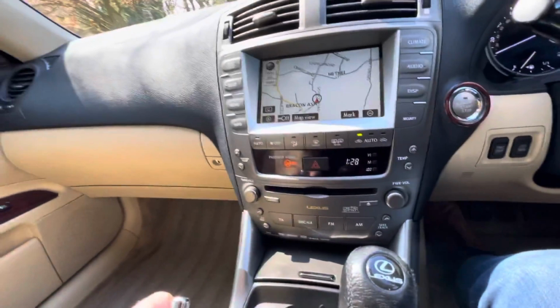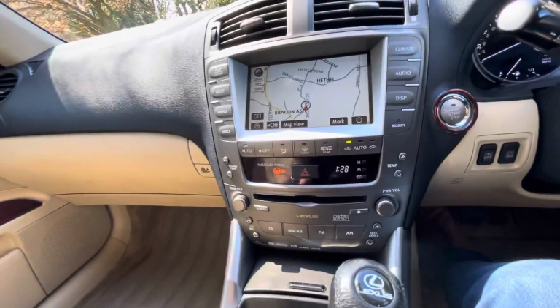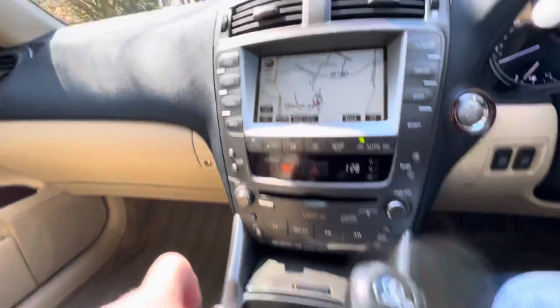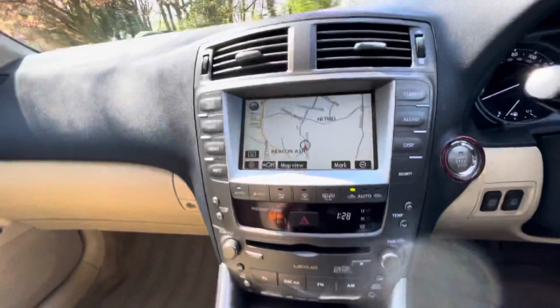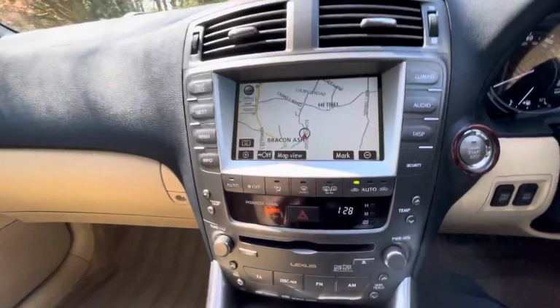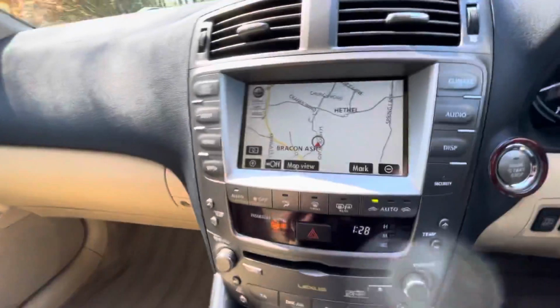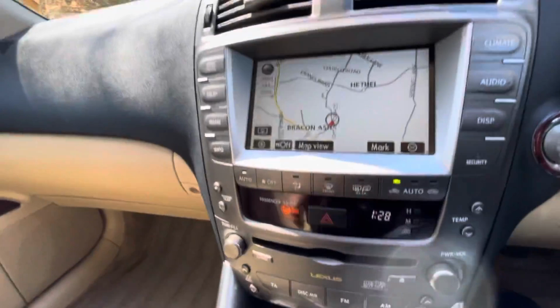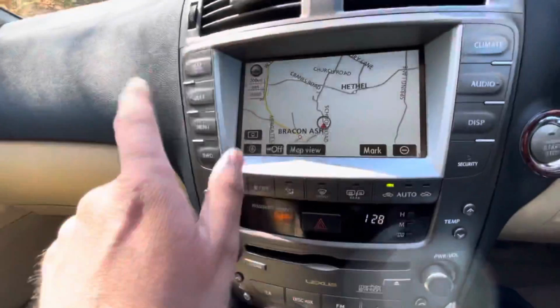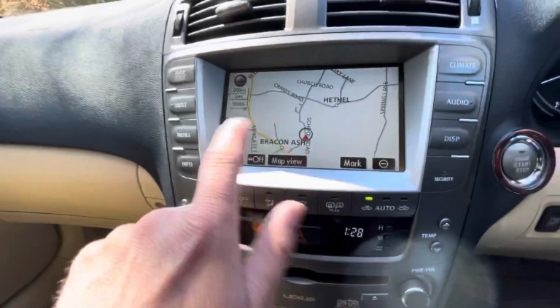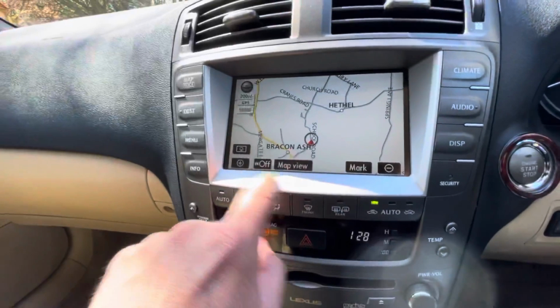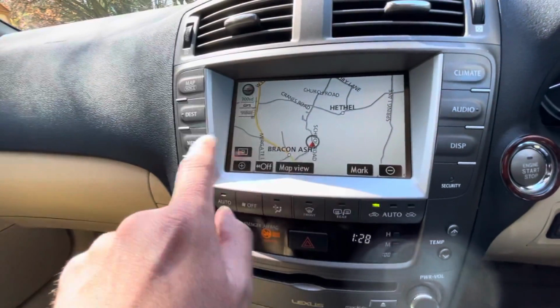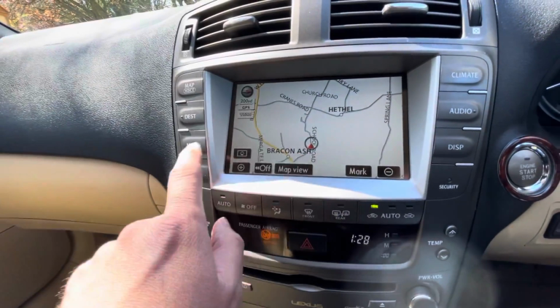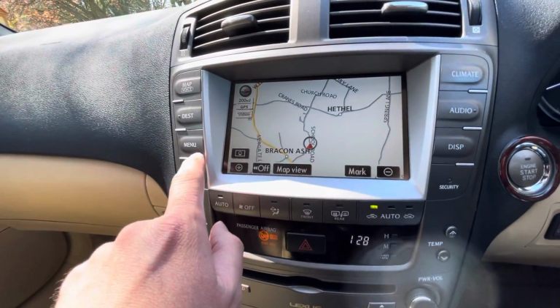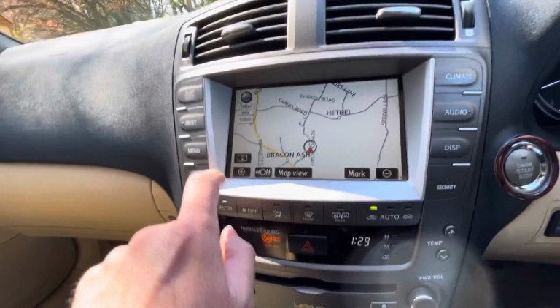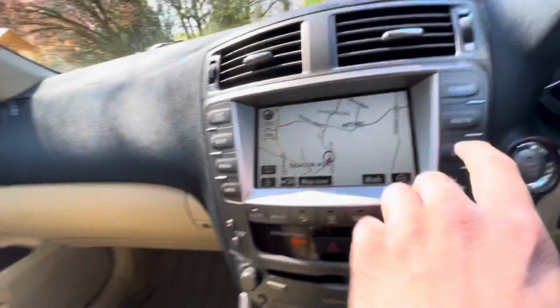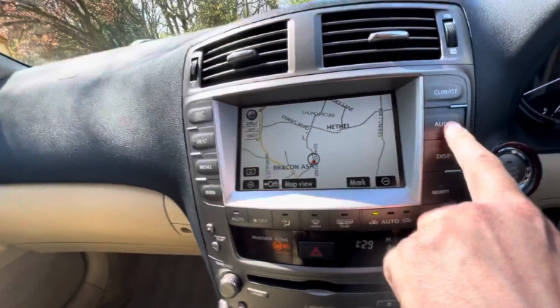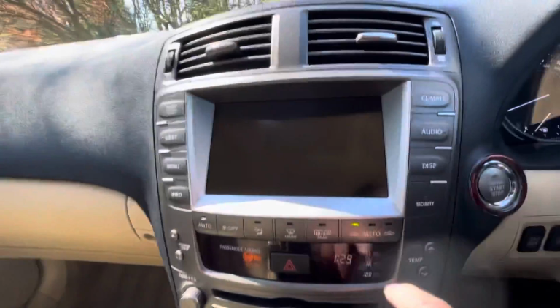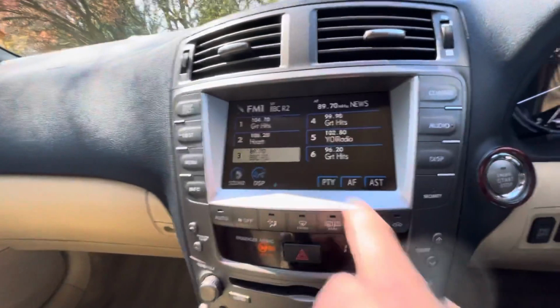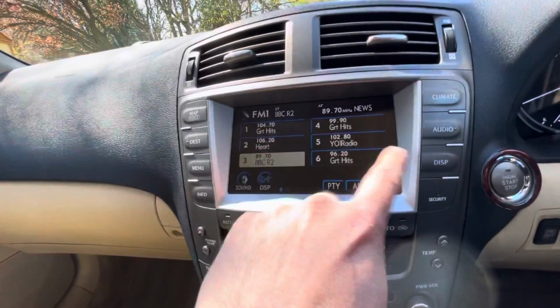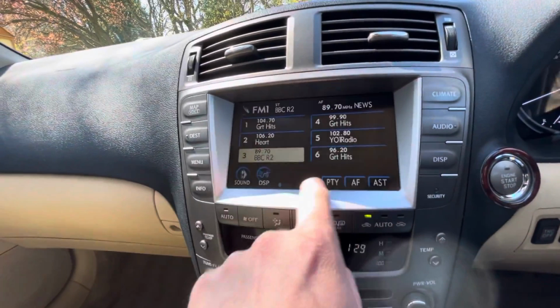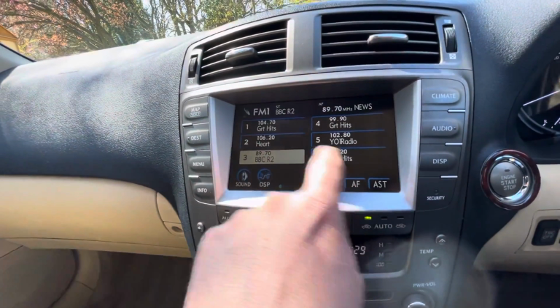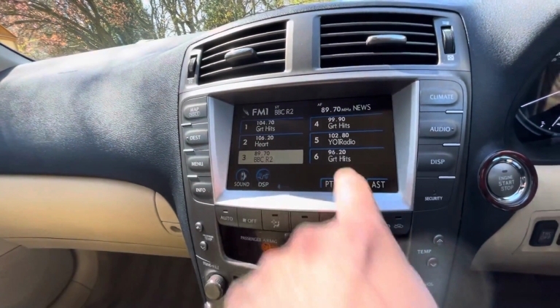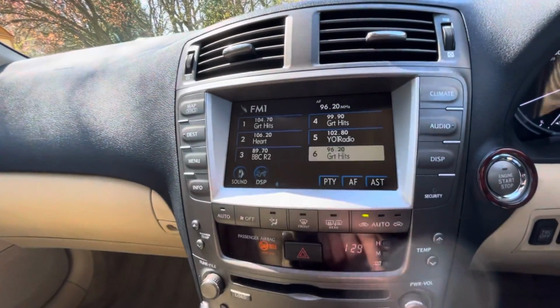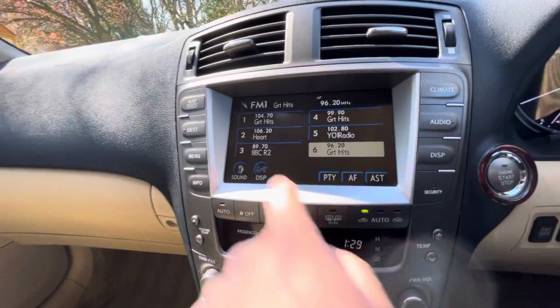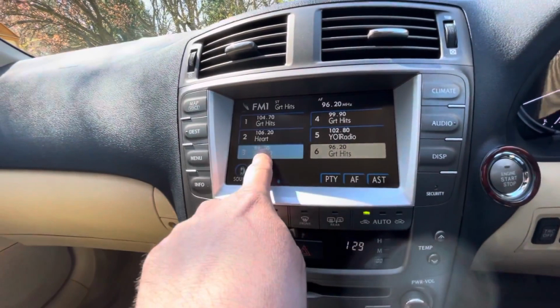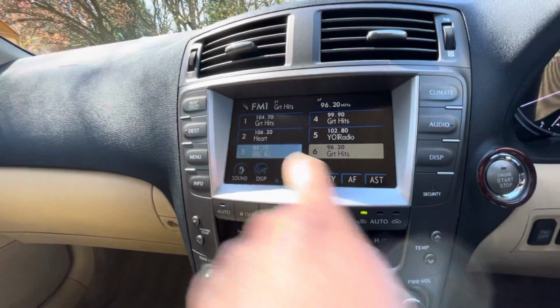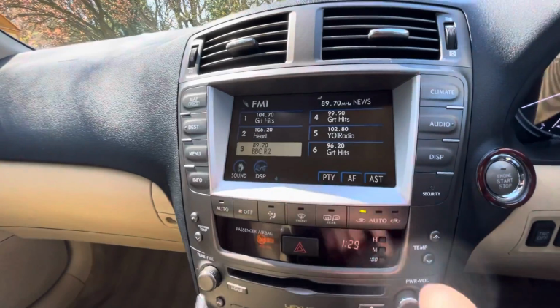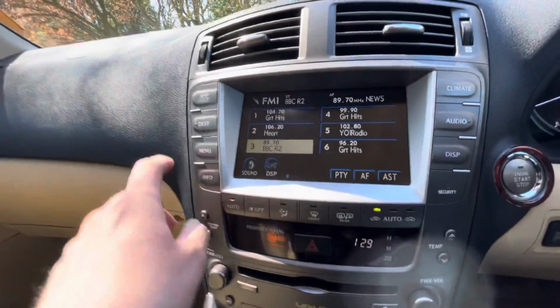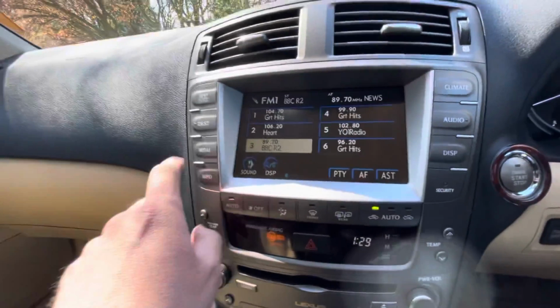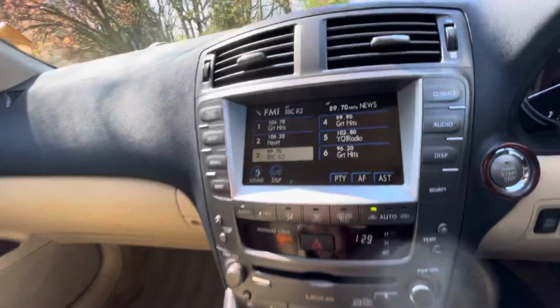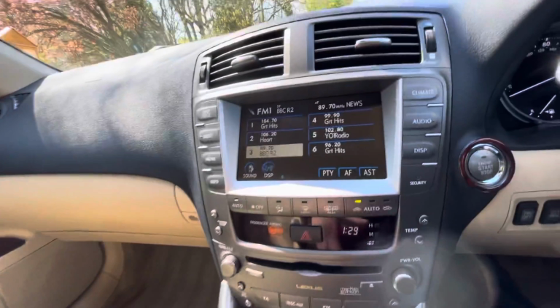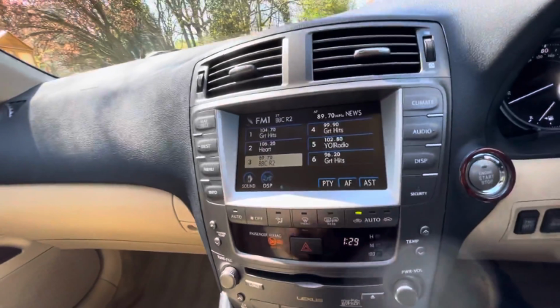On to the touchscreen — you've got touchscreen navigation and all-touchscreen audio control. You've also got a rear camera too.